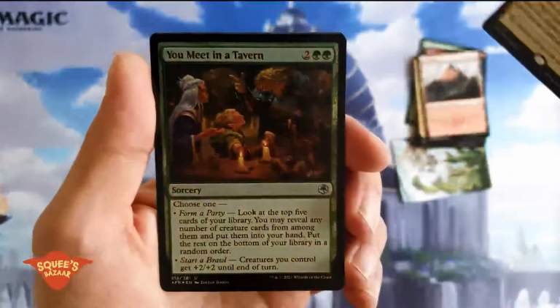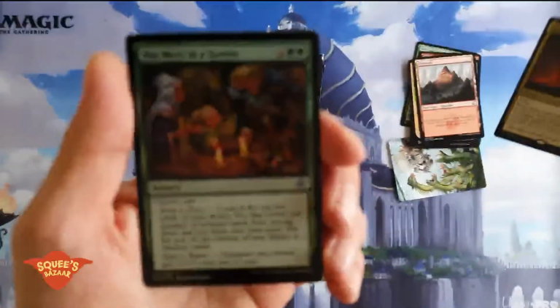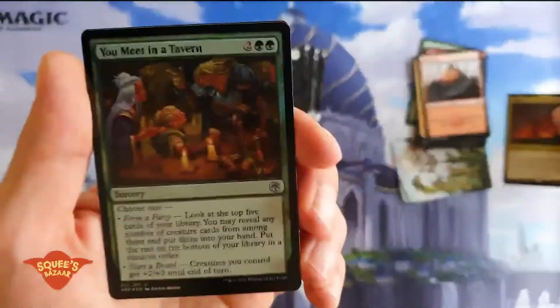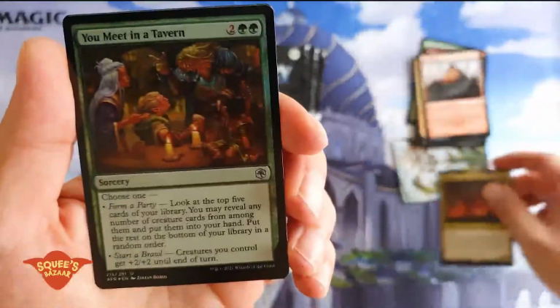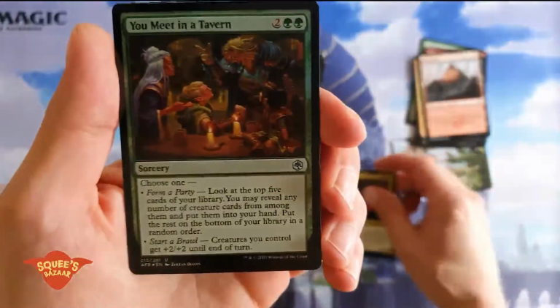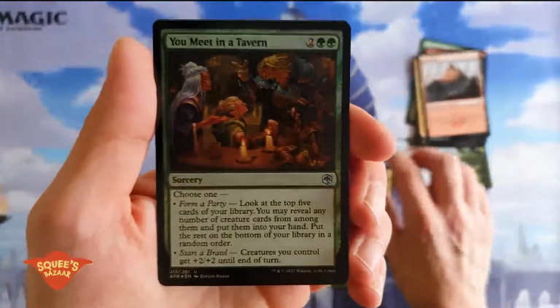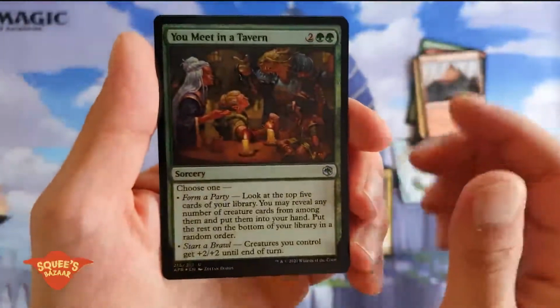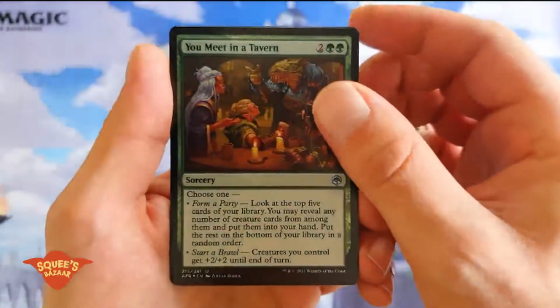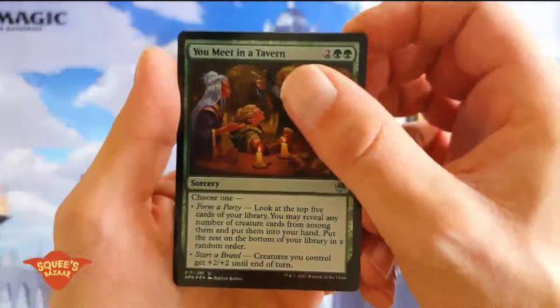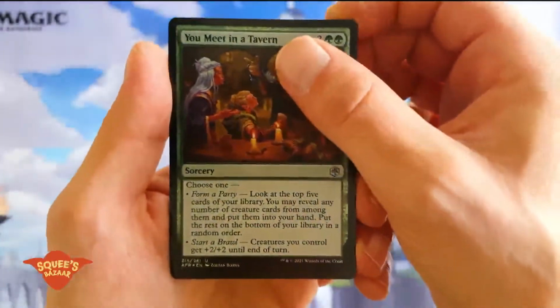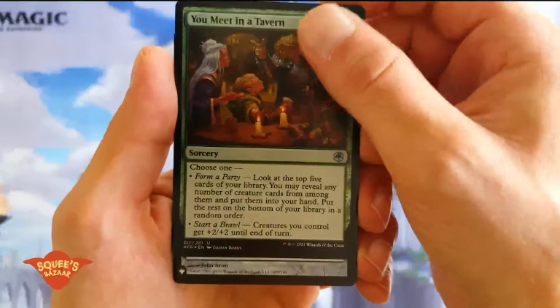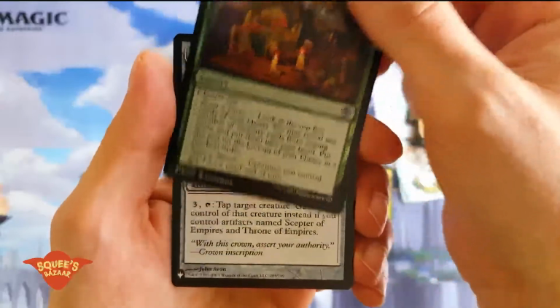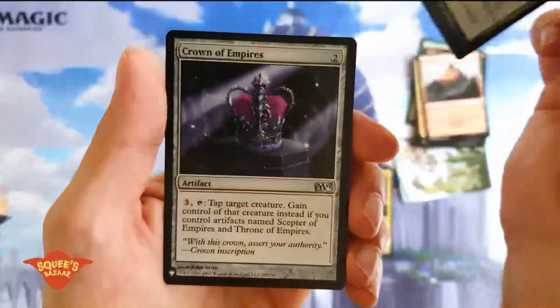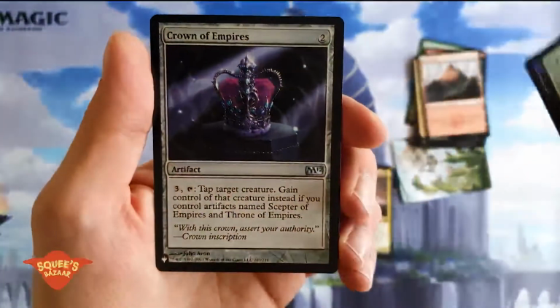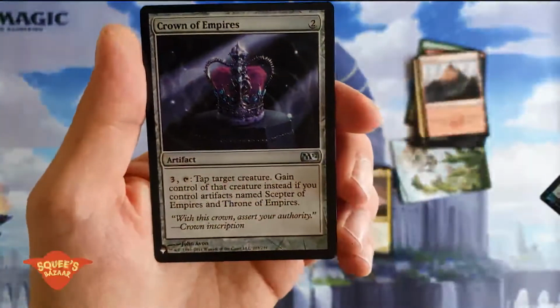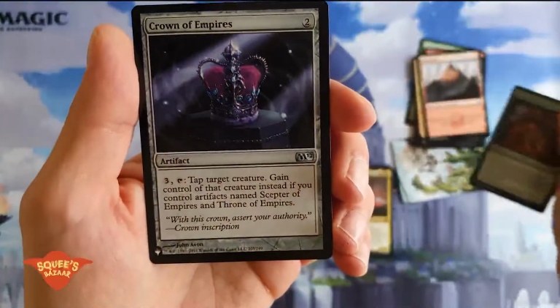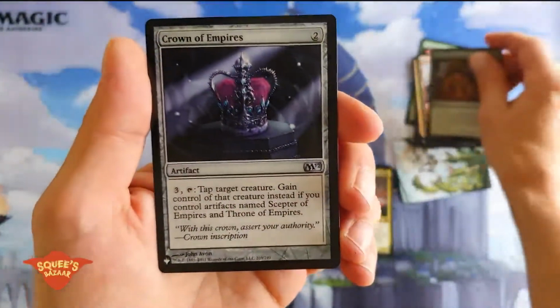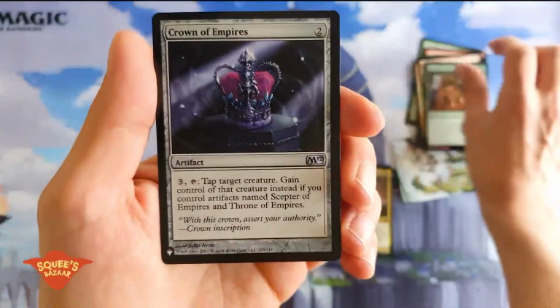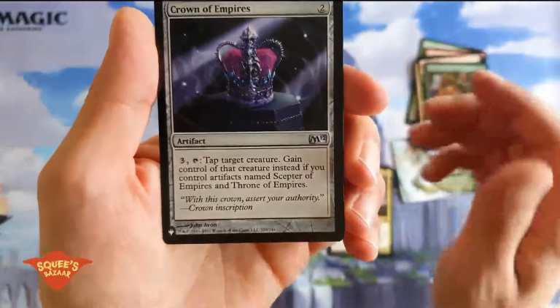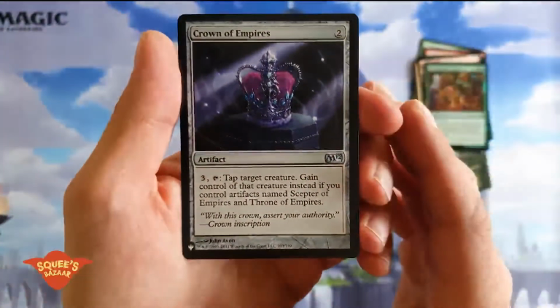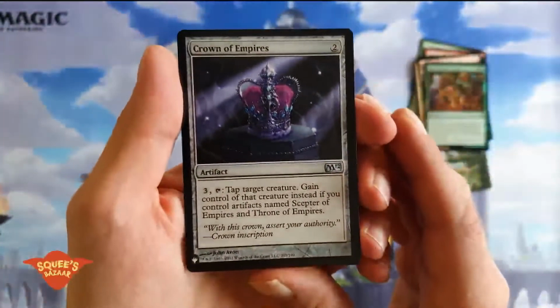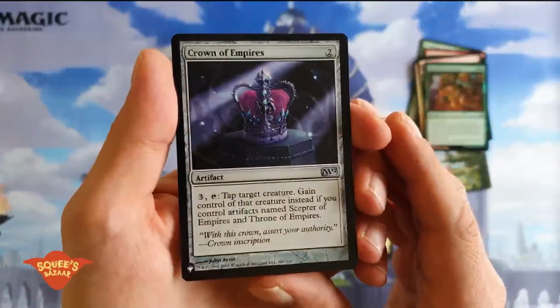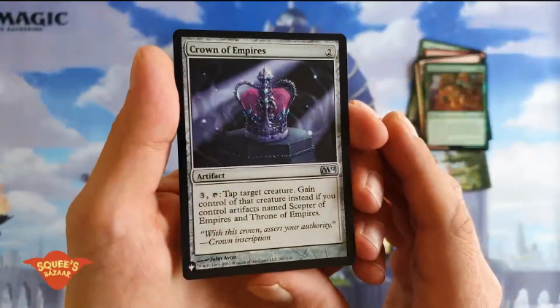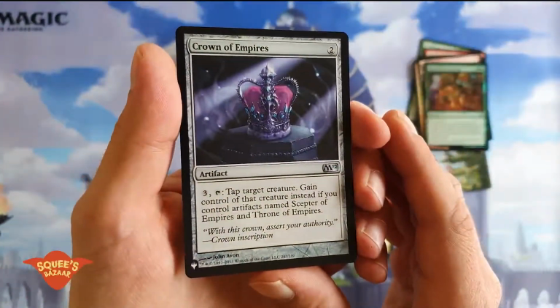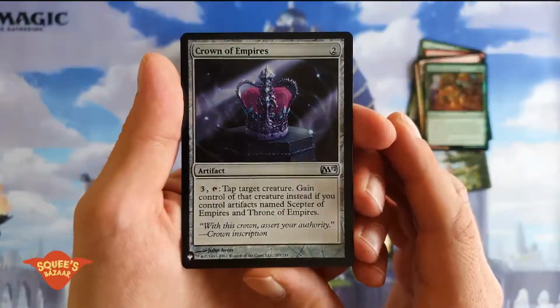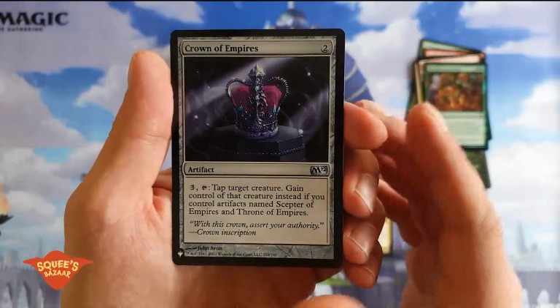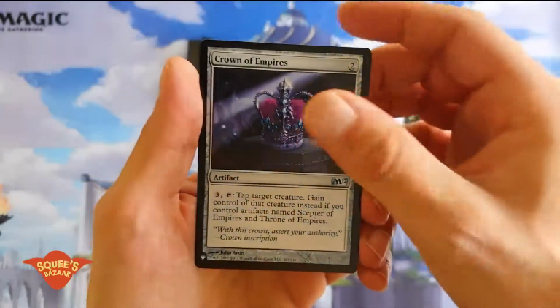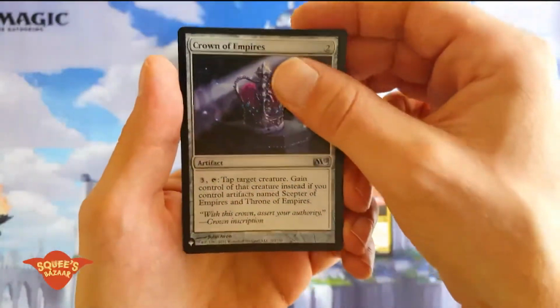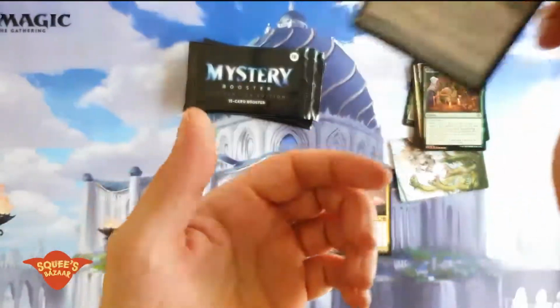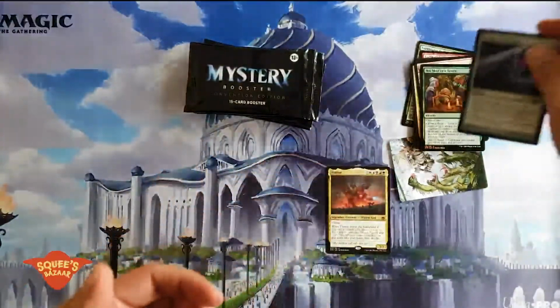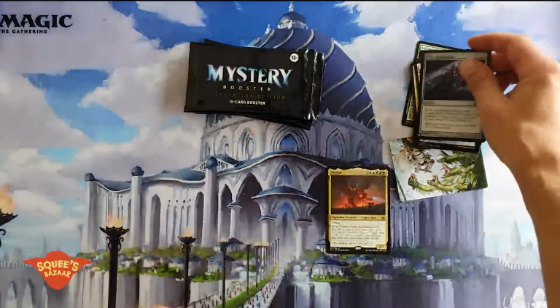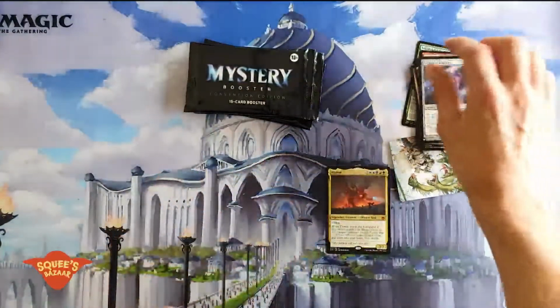Let's see if we can find anything else in our other boosters. There's a foil common and a Crown of Empires from the list for an uncommon. Great start.